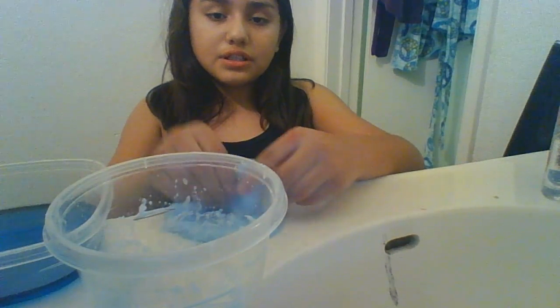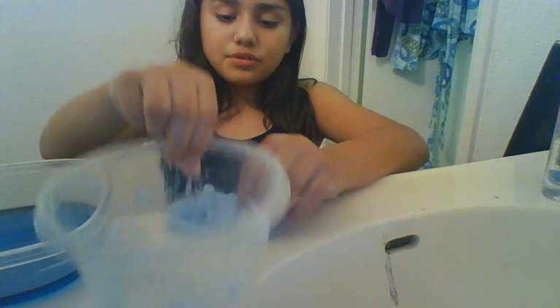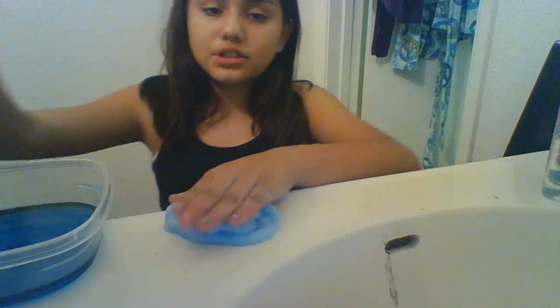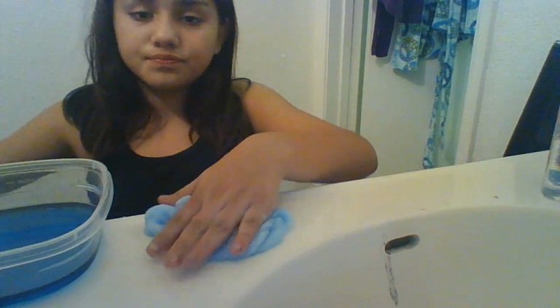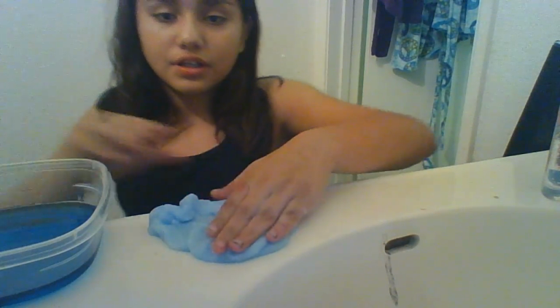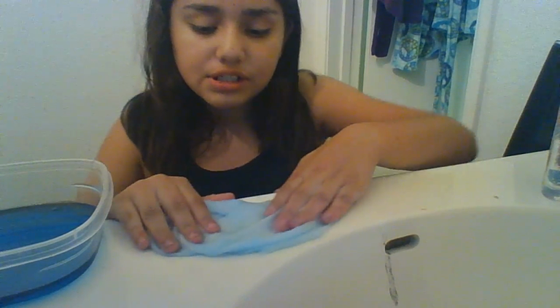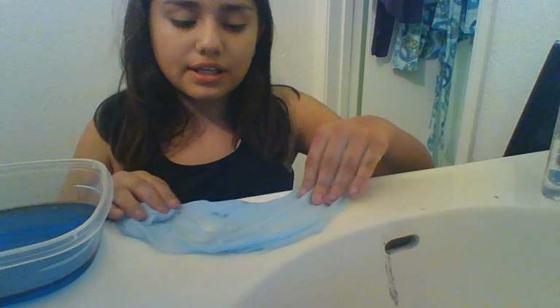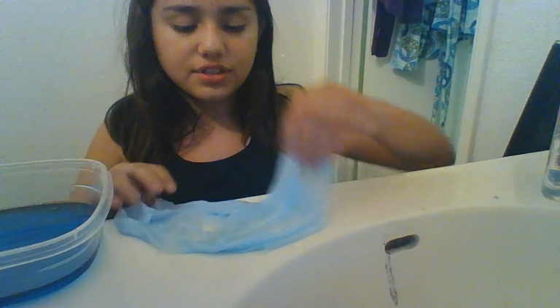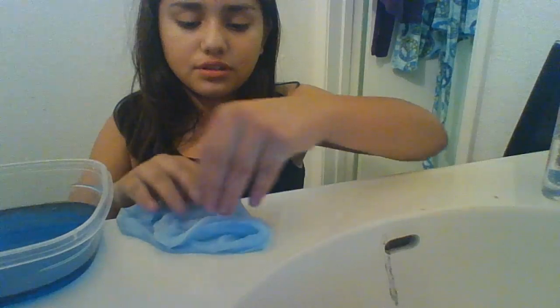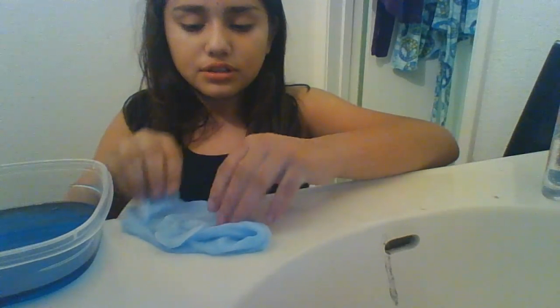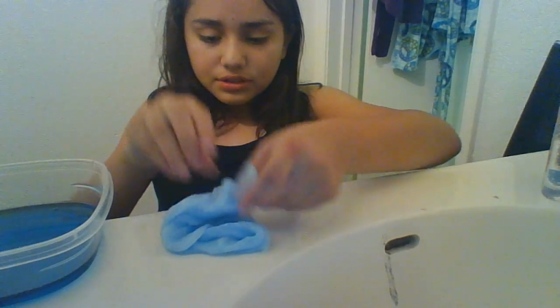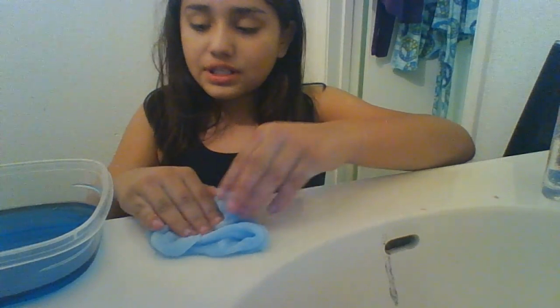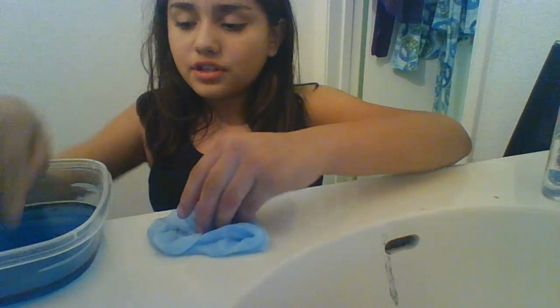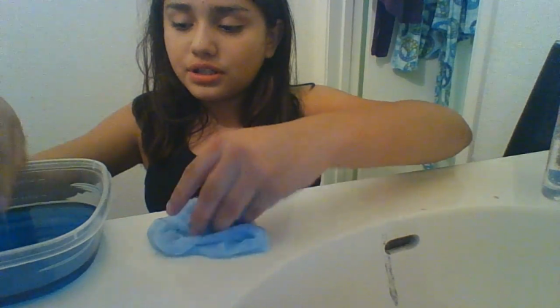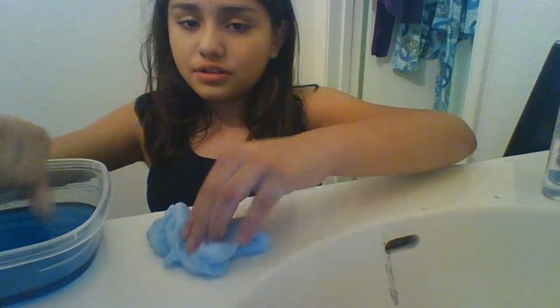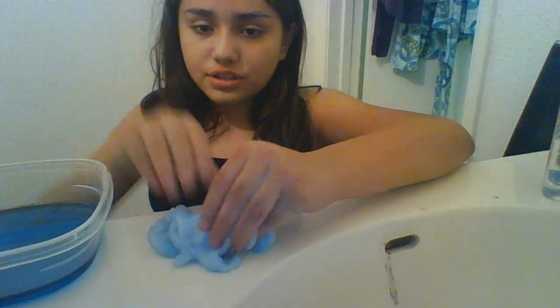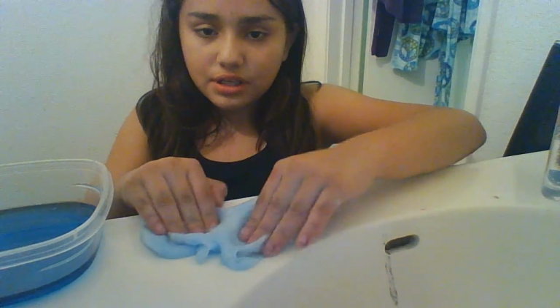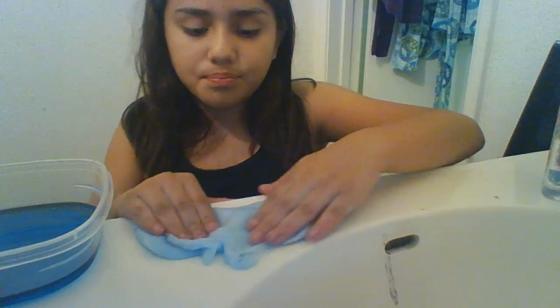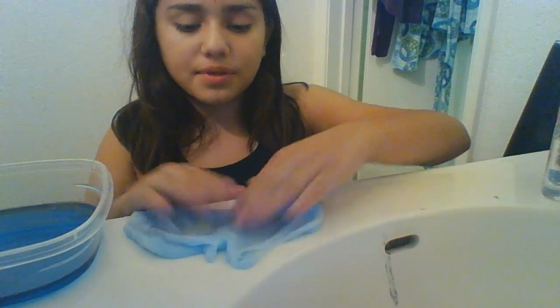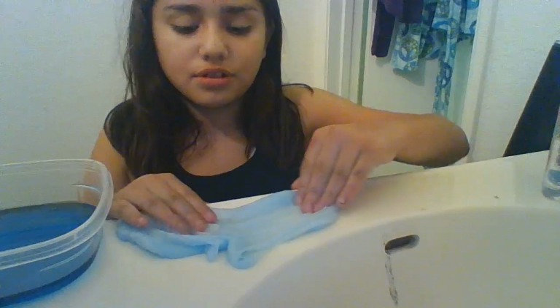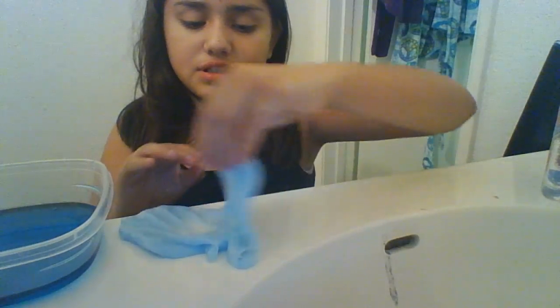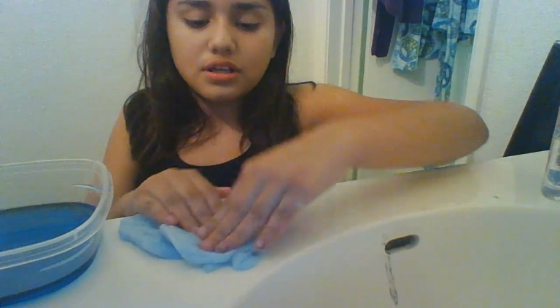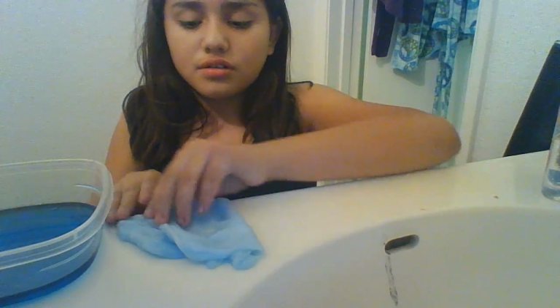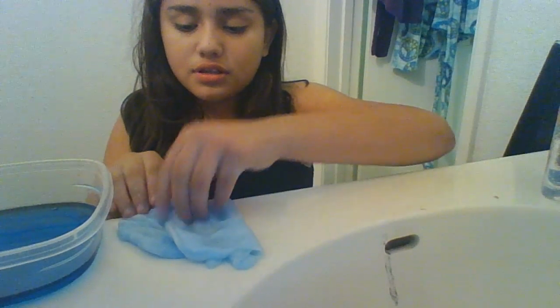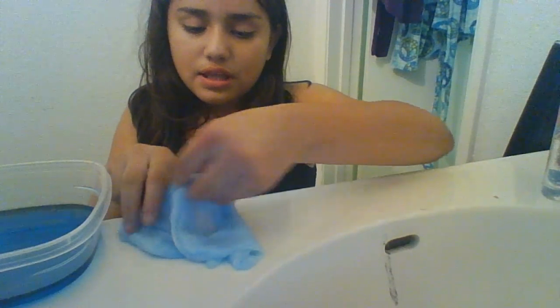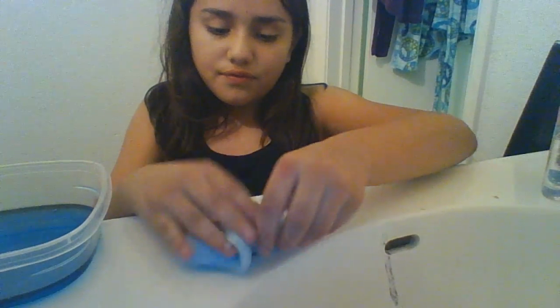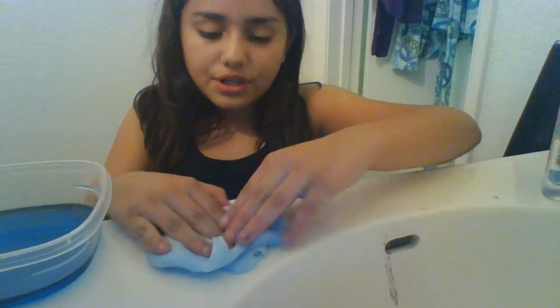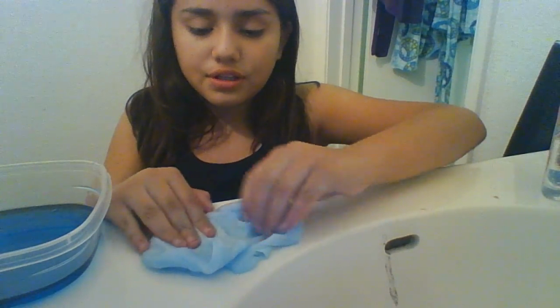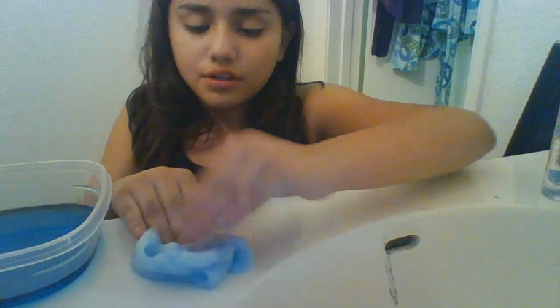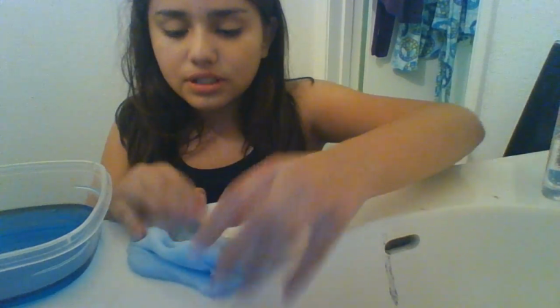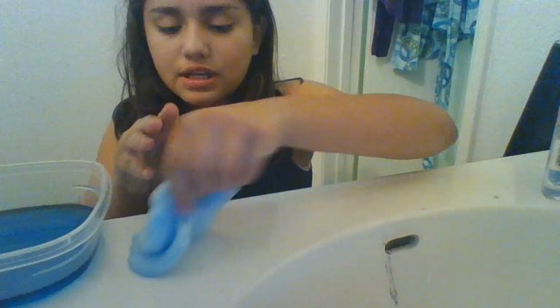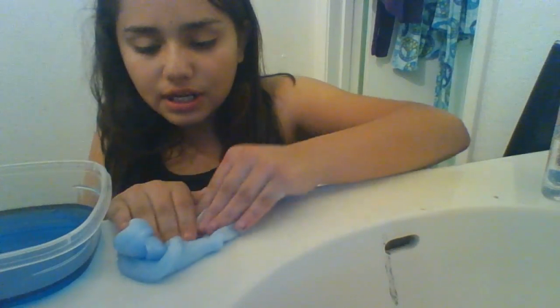Keep doing this — if it's all sticky and stuff, put it in the detergent, pop it down, go like this, hold it, and keep doing the same thing again and again.